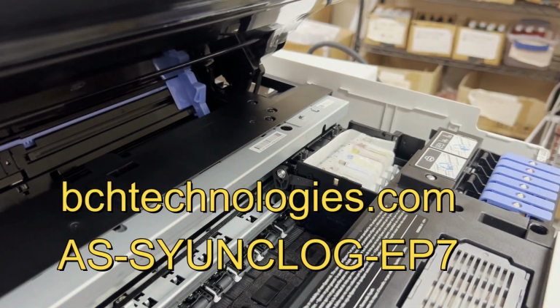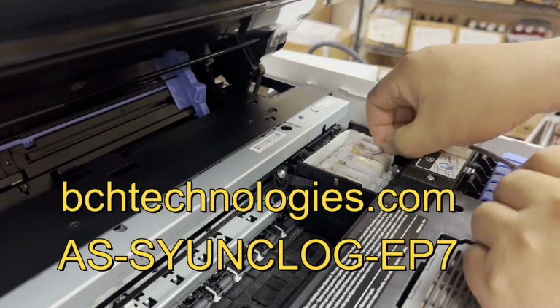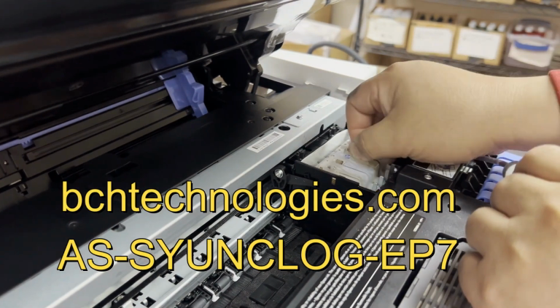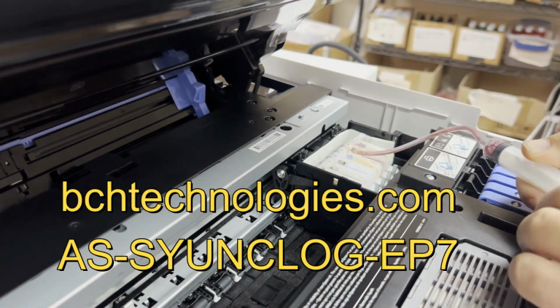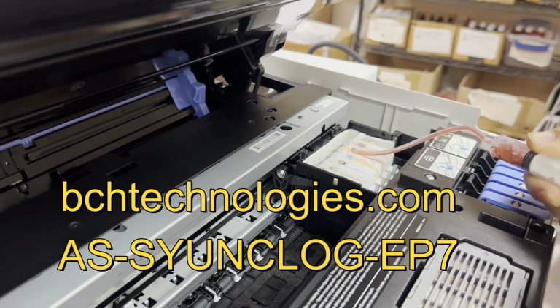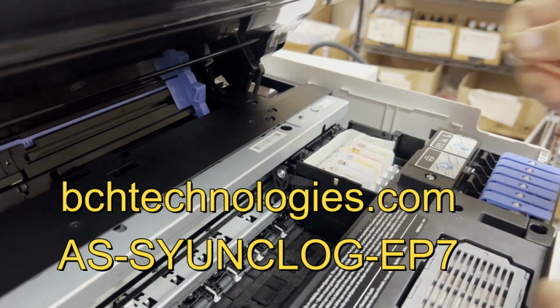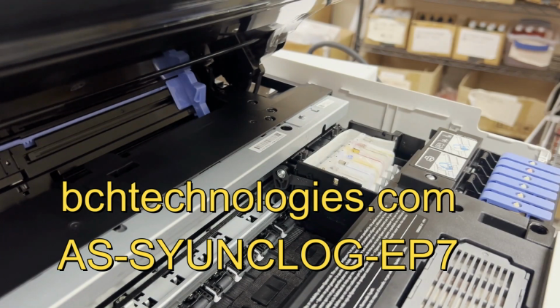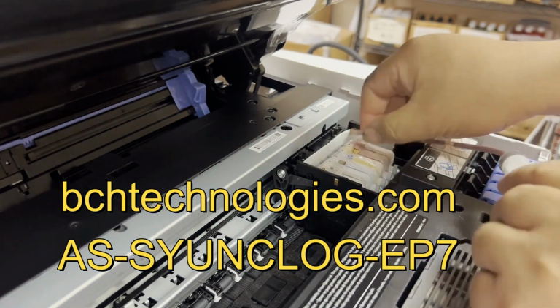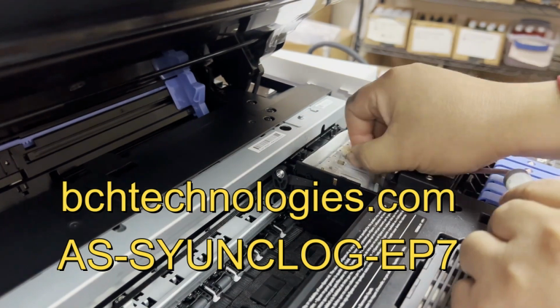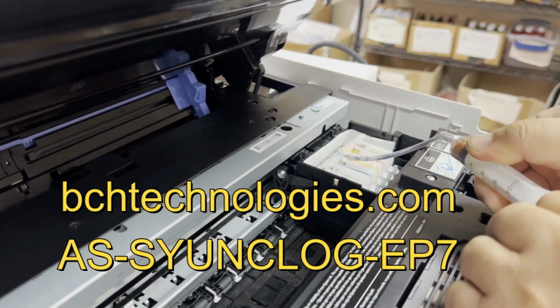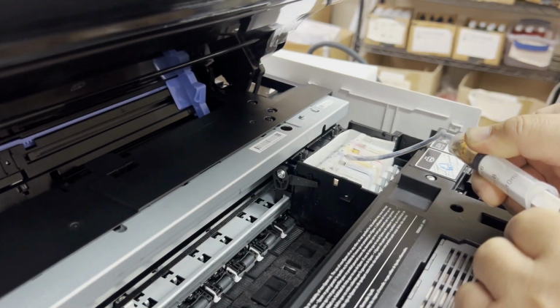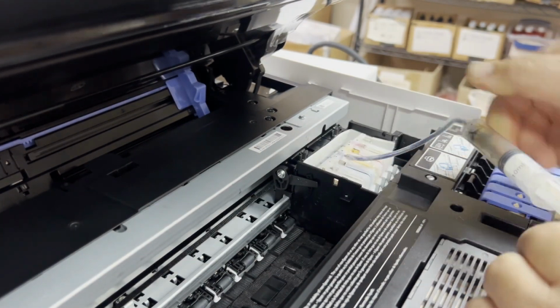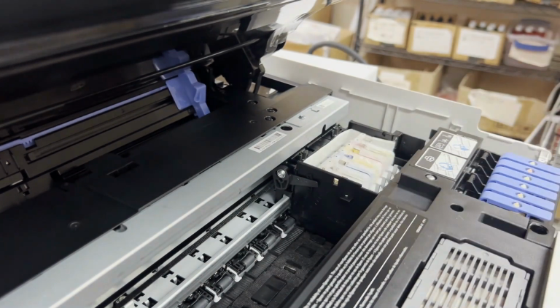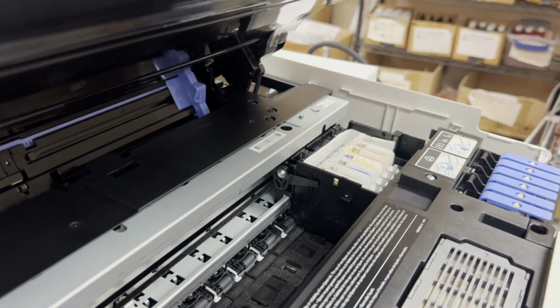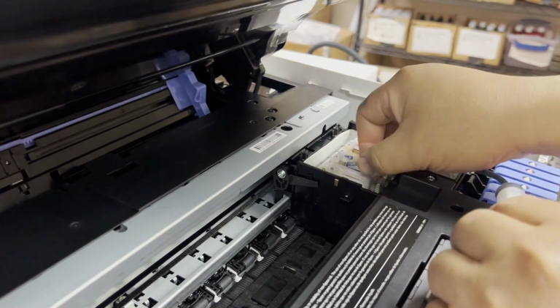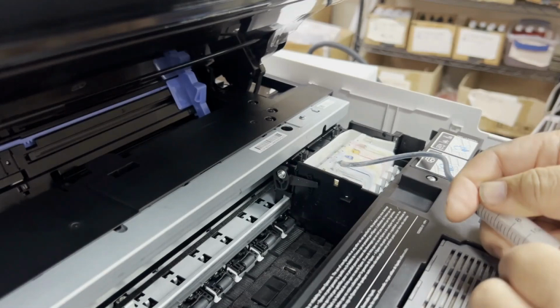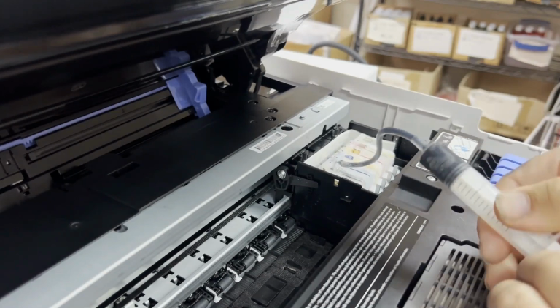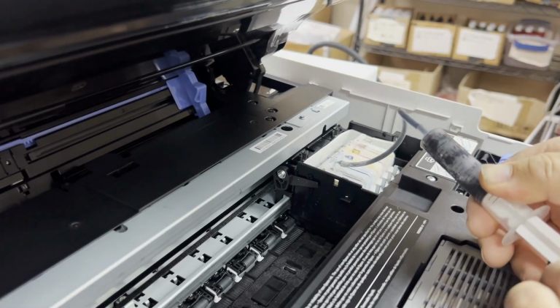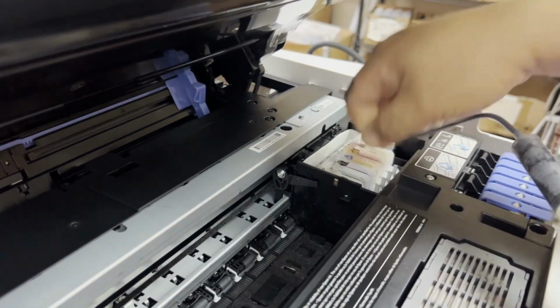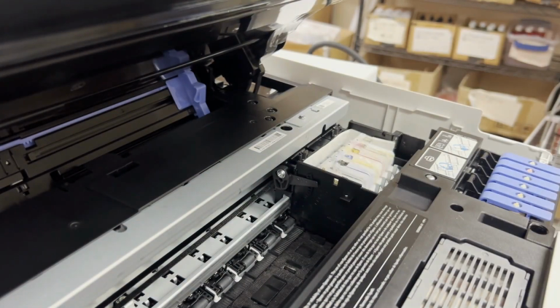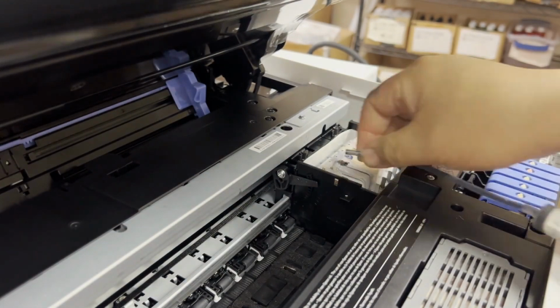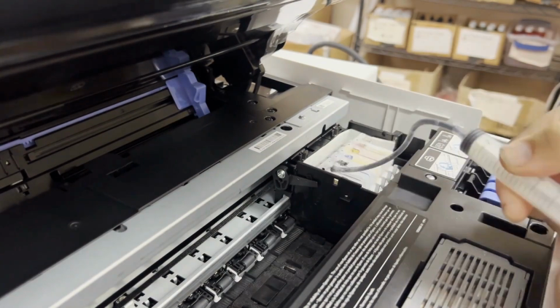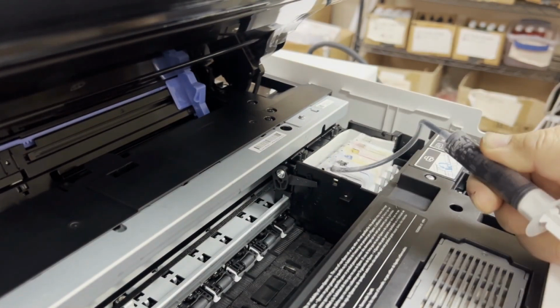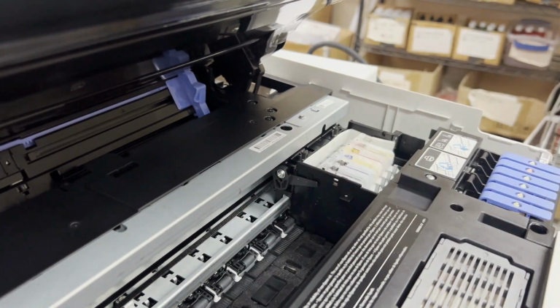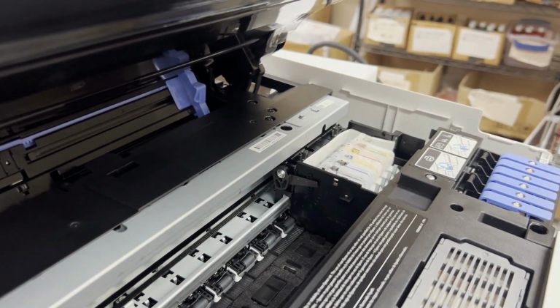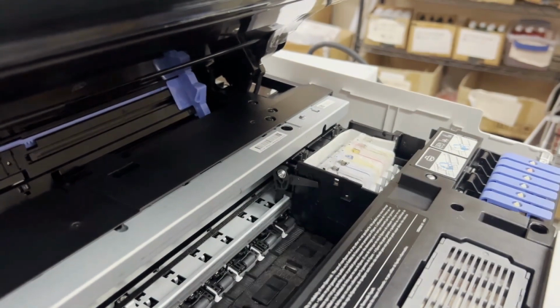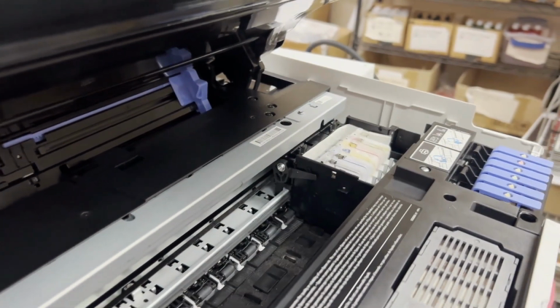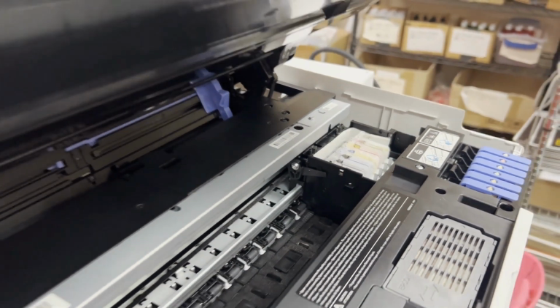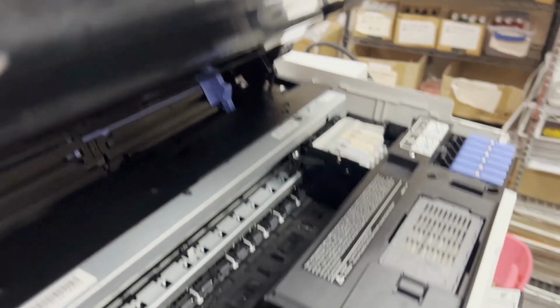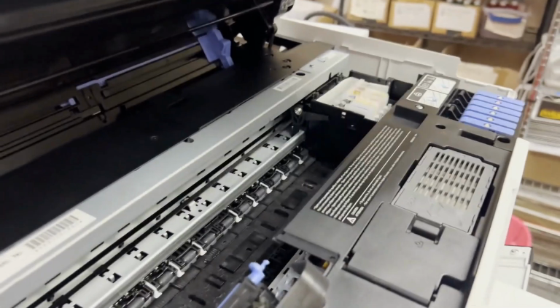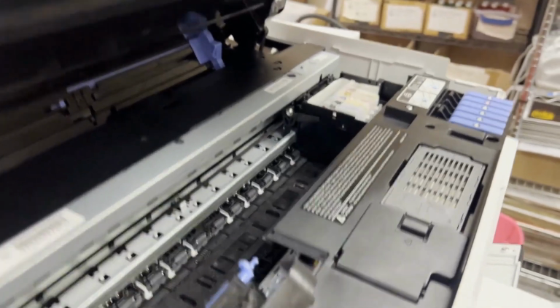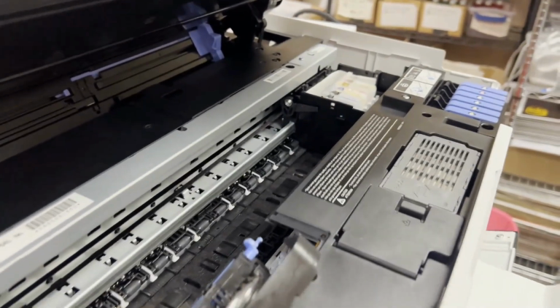Whenever I mention a product, I'm going to put a SKU on bsagetechnology.com and also put a direct link on the top right corner. There will still be a whole bunch of ink left in the damper.